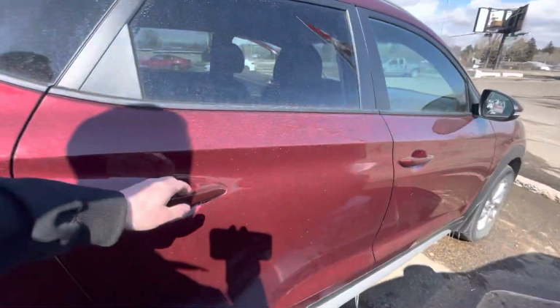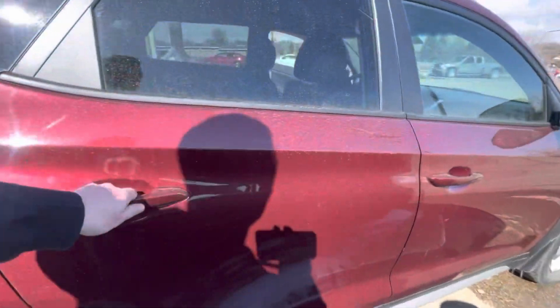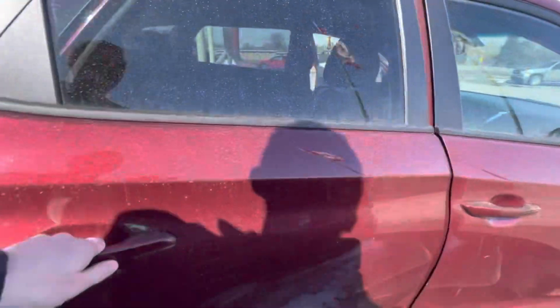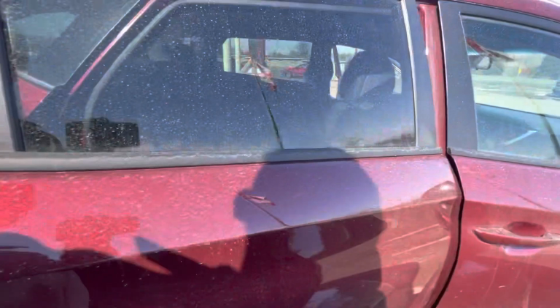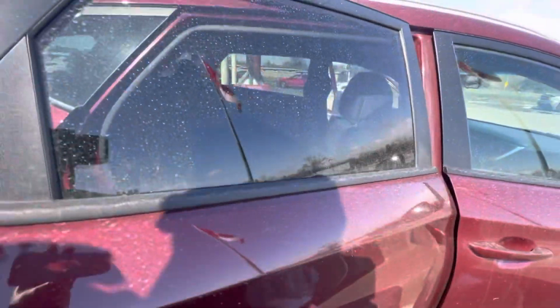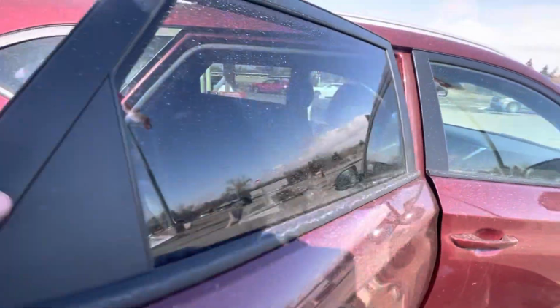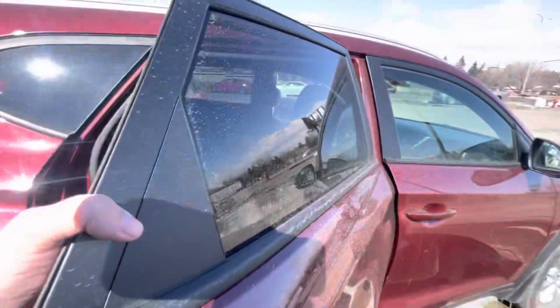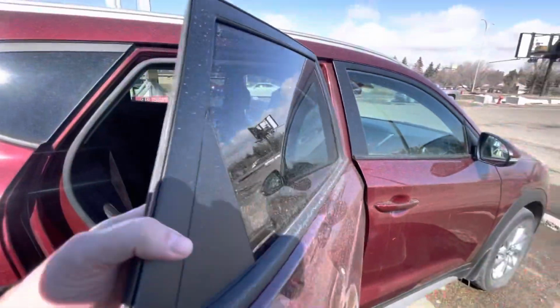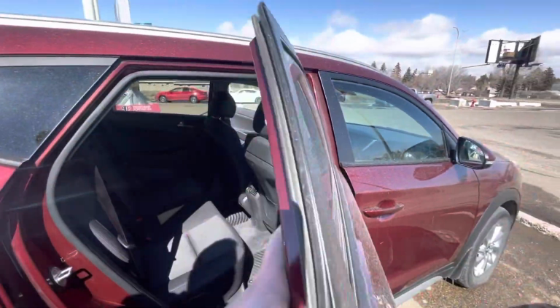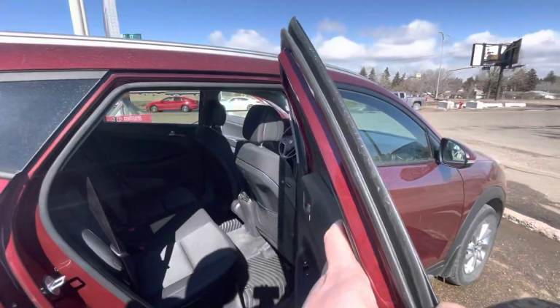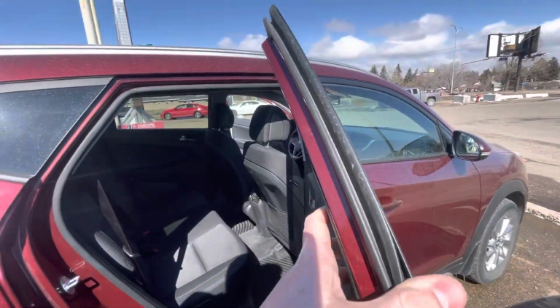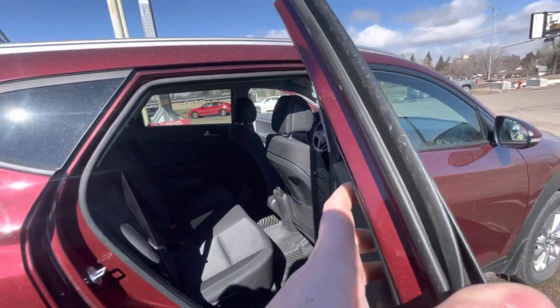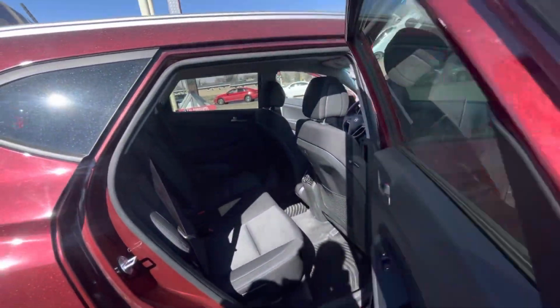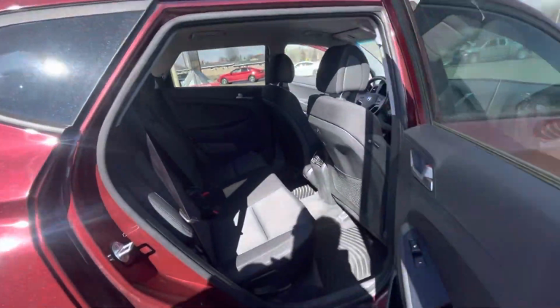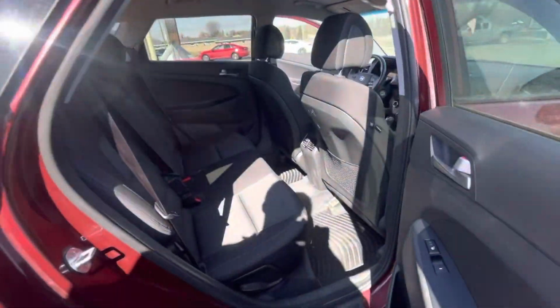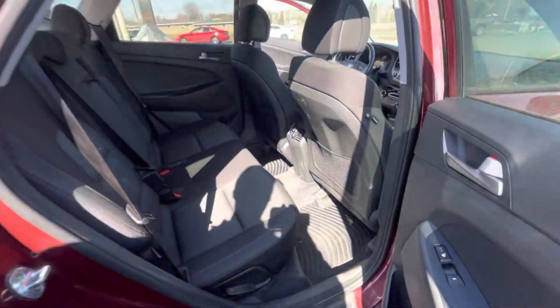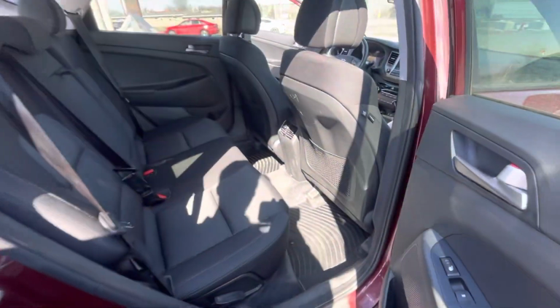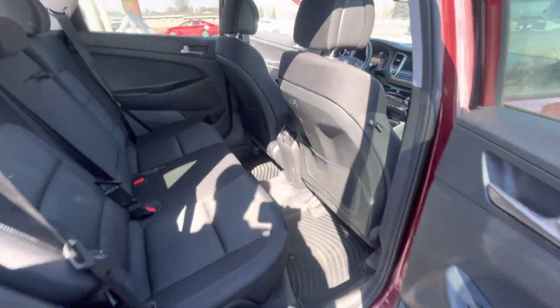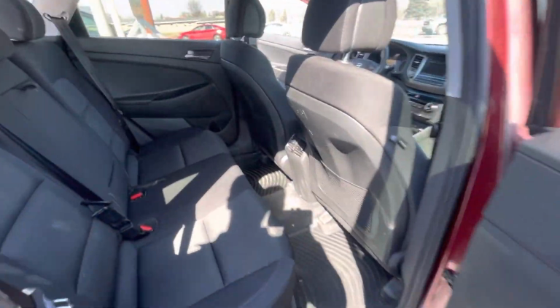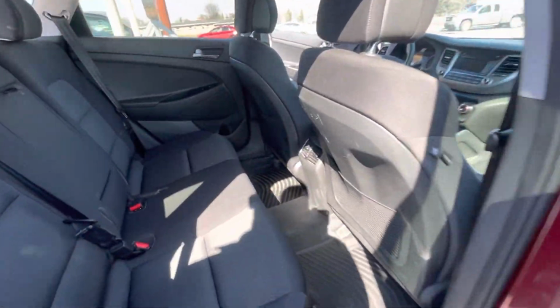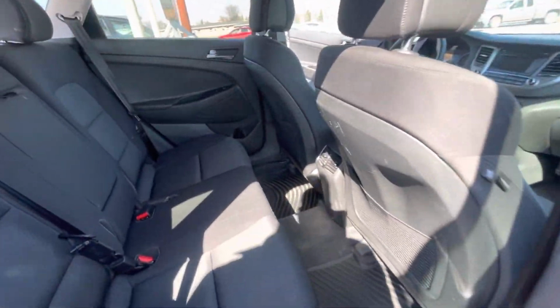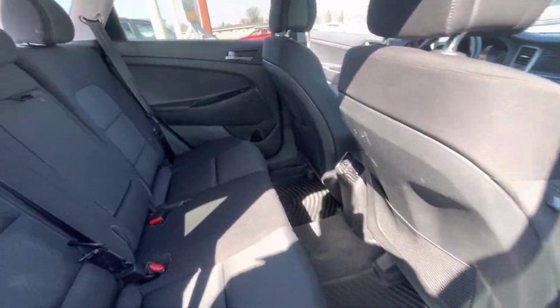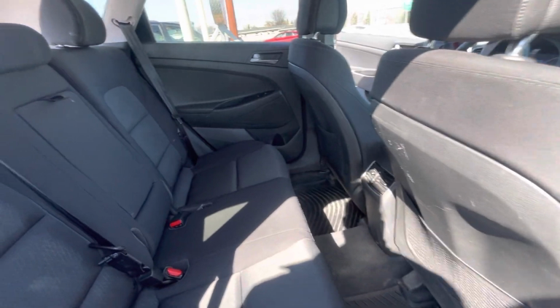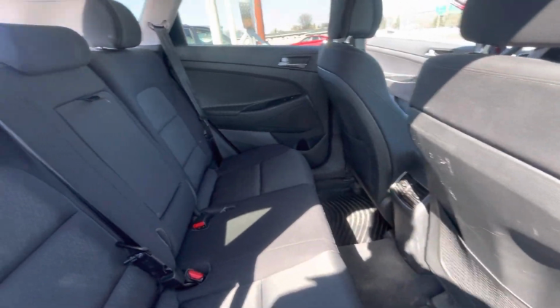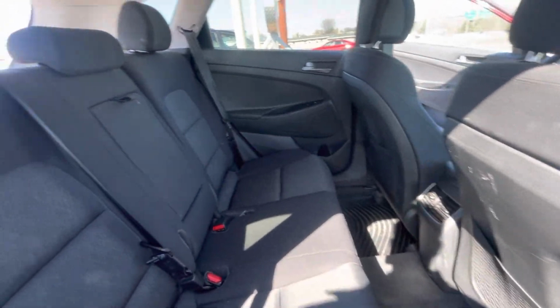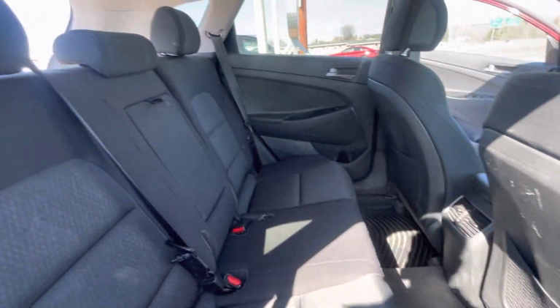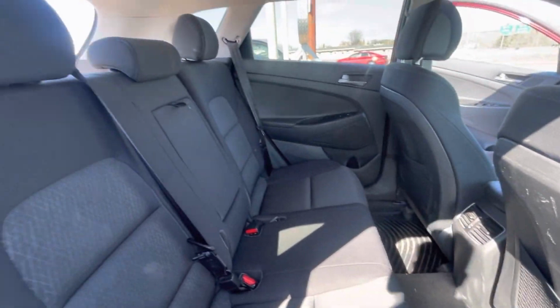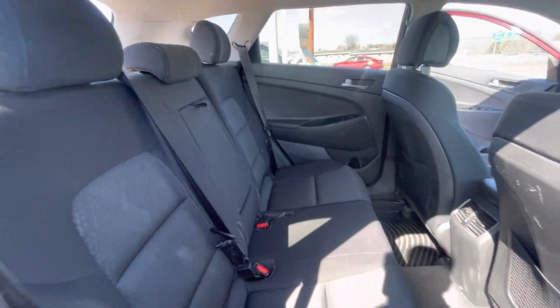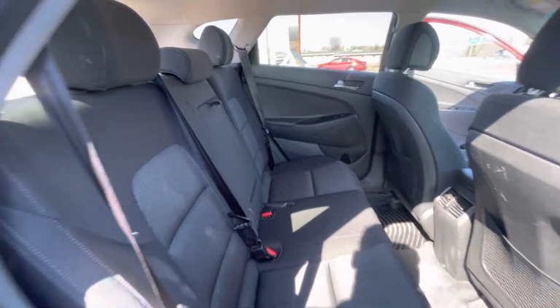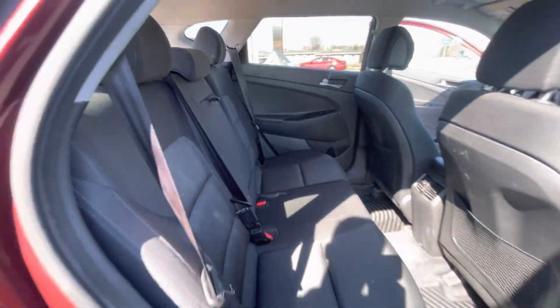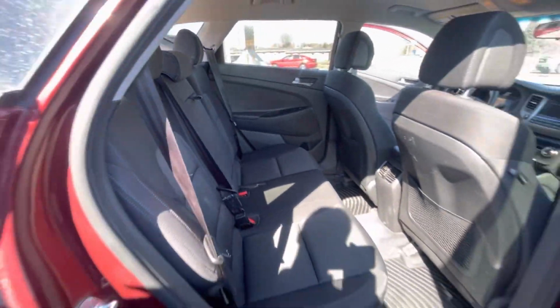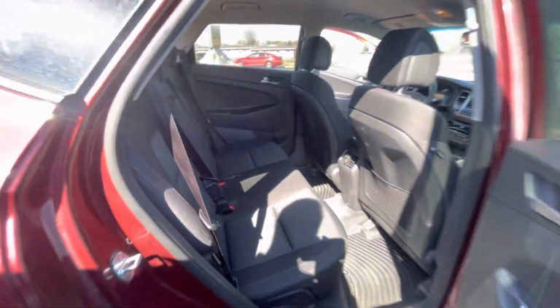Coming around on the passenger side — it is a bit dirty, obviously with all this weather we've been getting. It'll need a wash, but that'll be done for you as well, so don't worry about that.